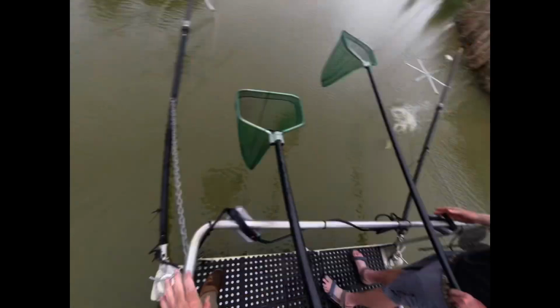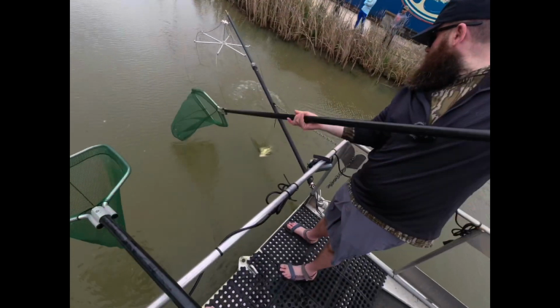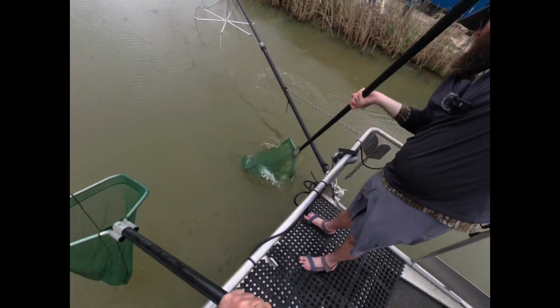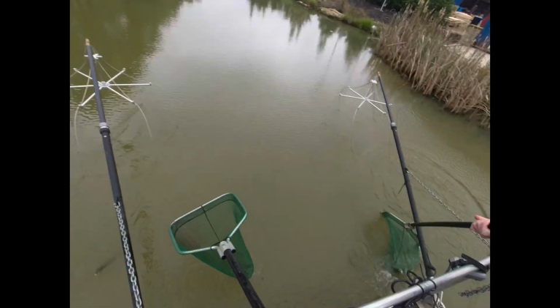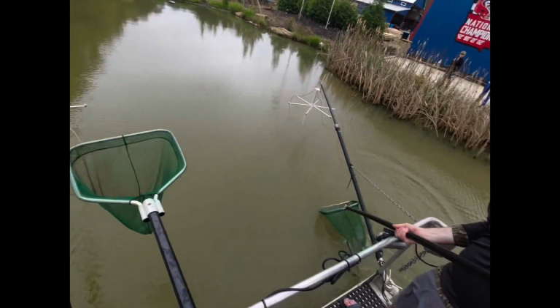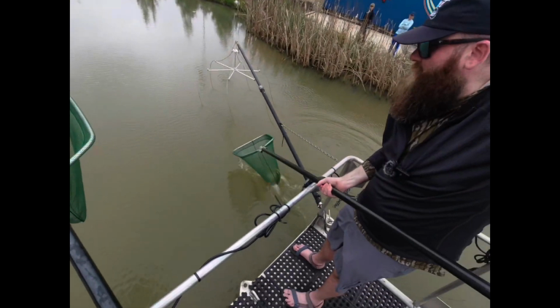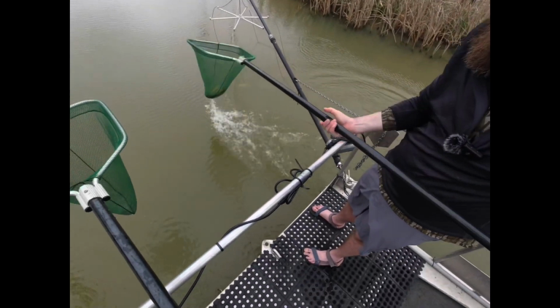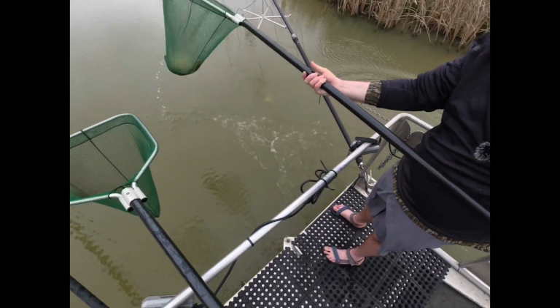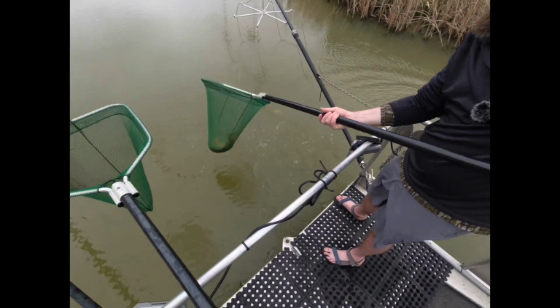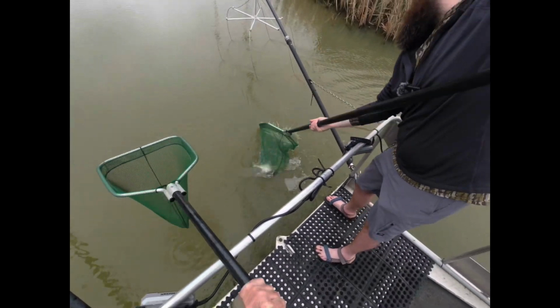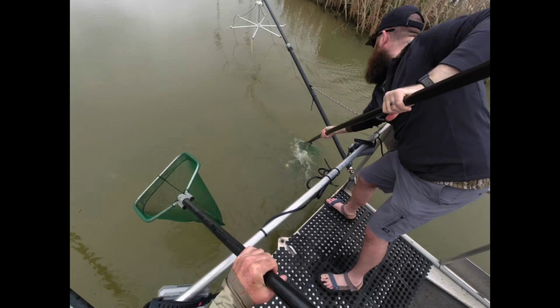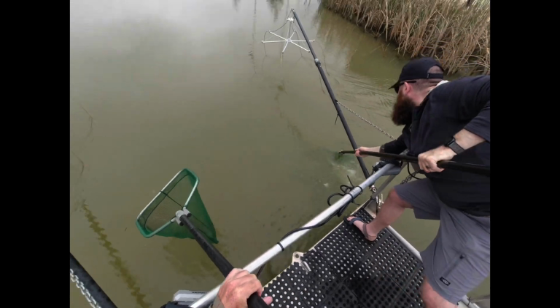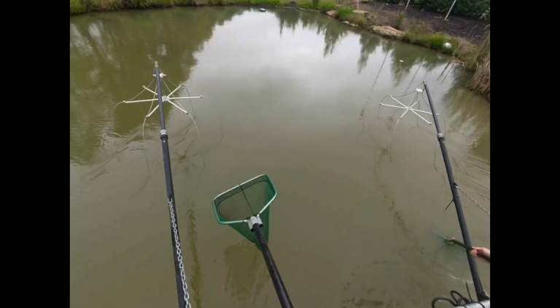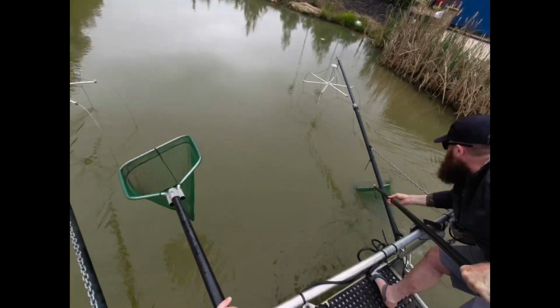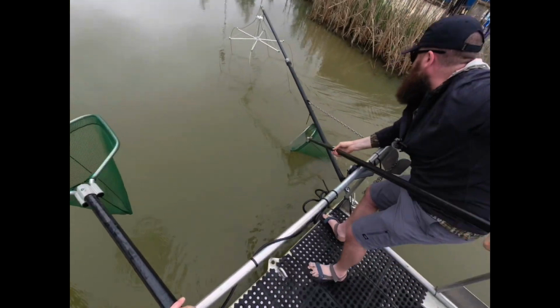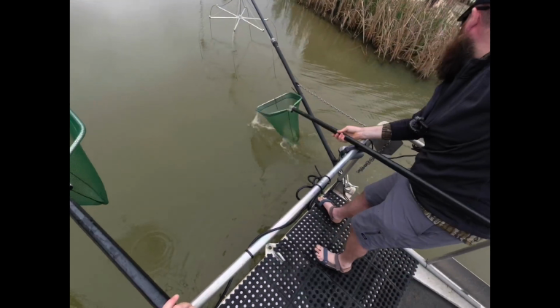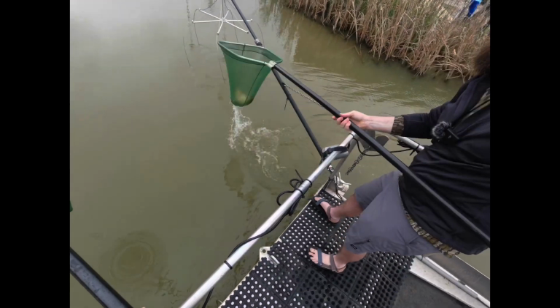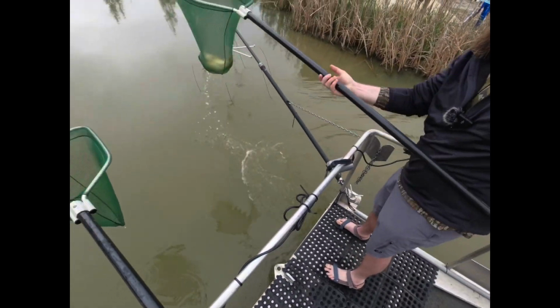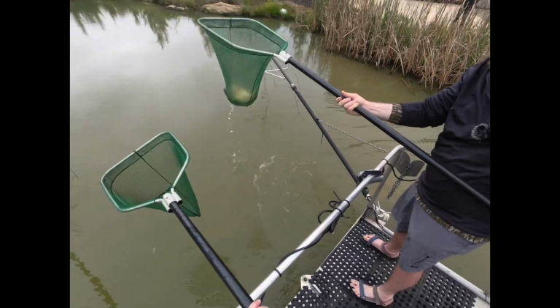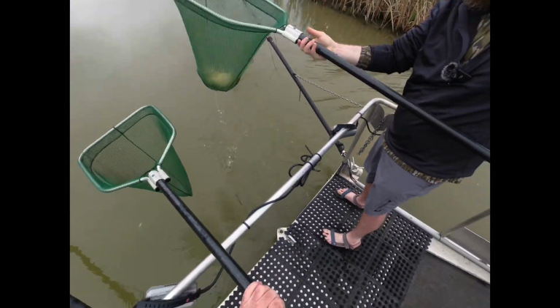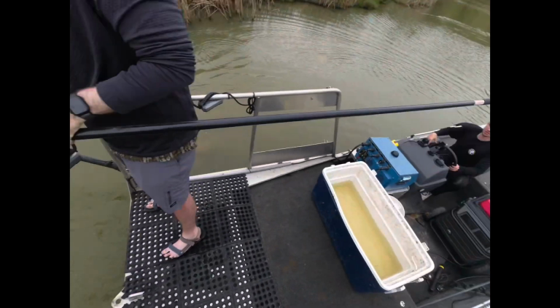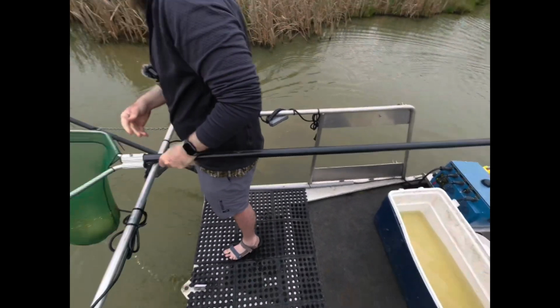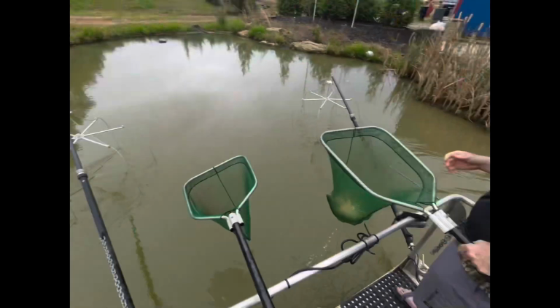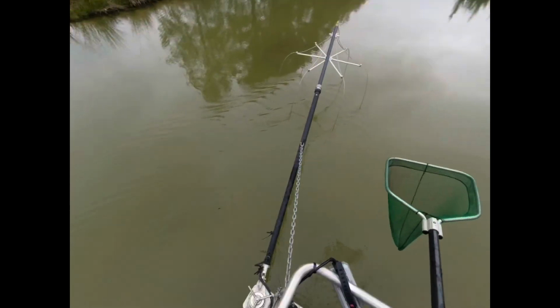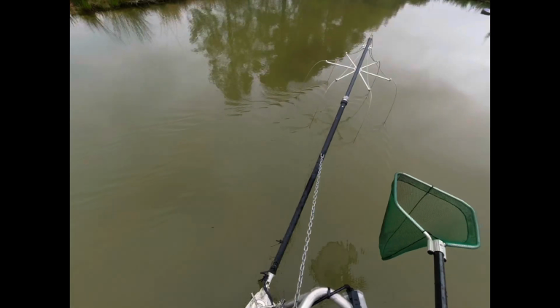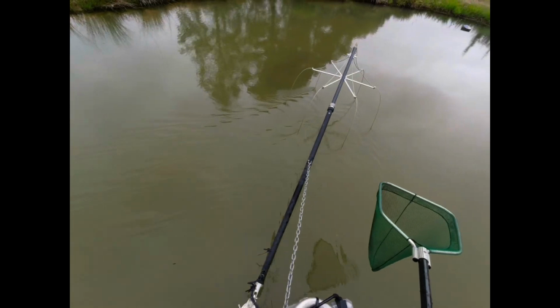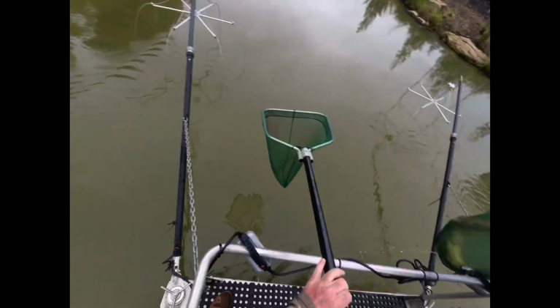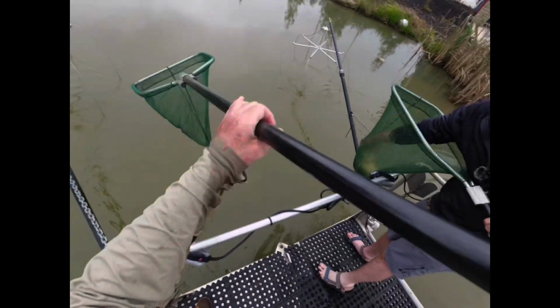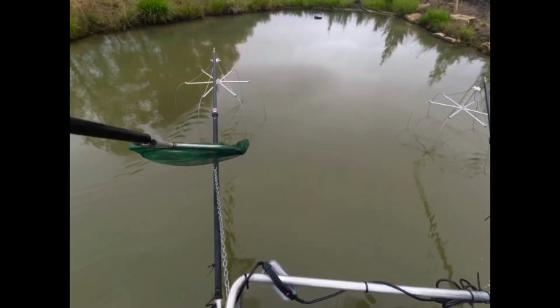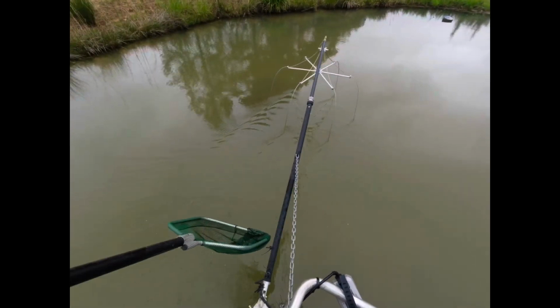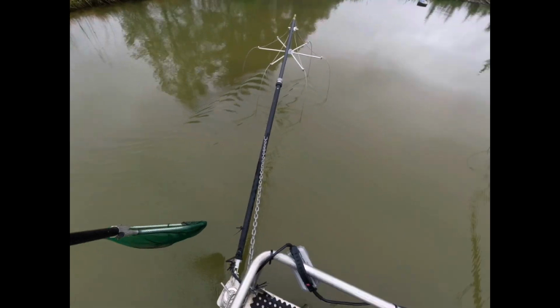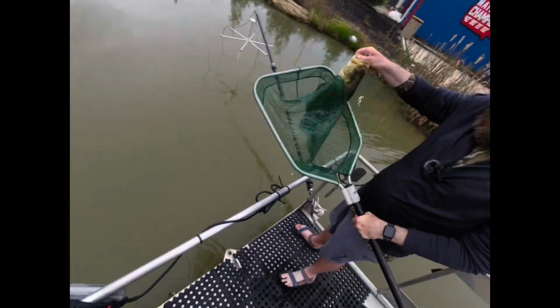There he is — there's that scoliosis. First fish. That's crazy — scoliosis on the very first fish.